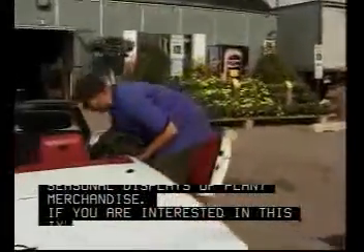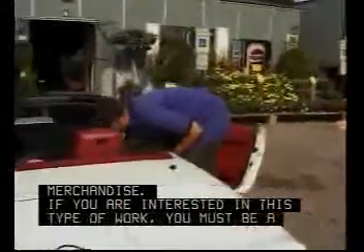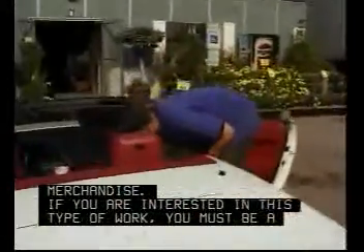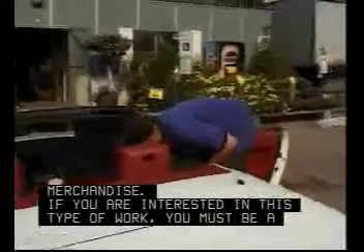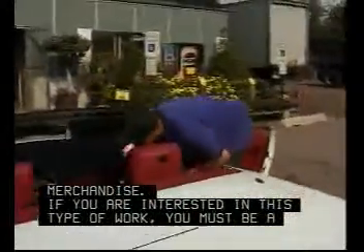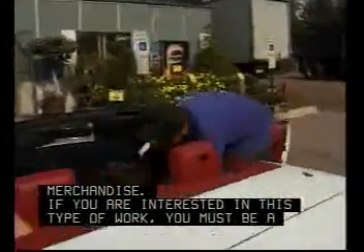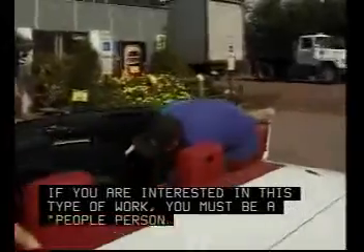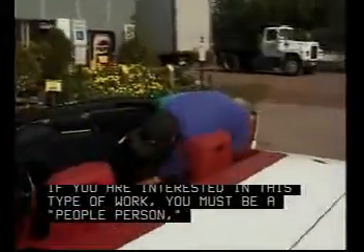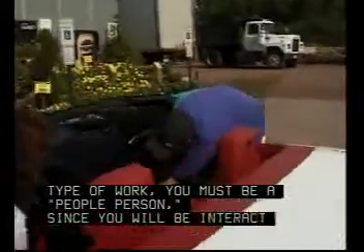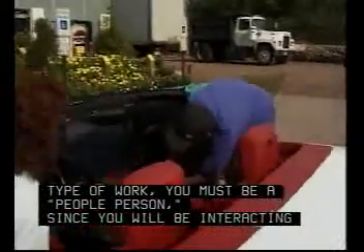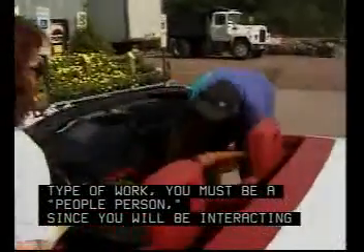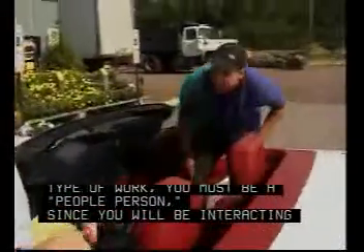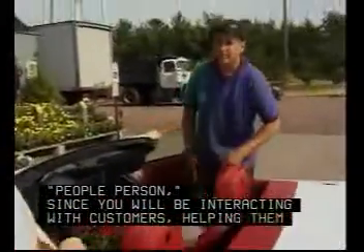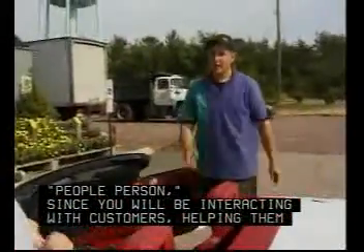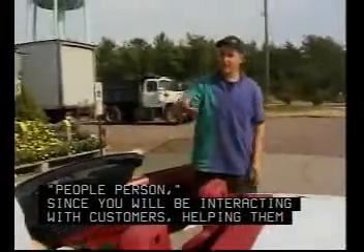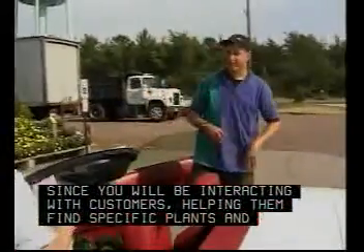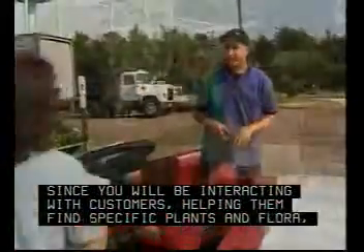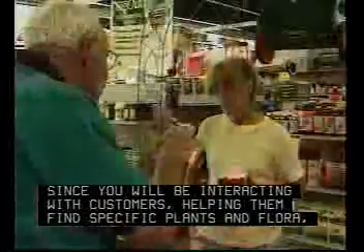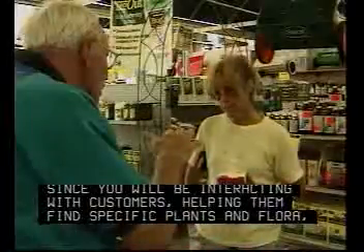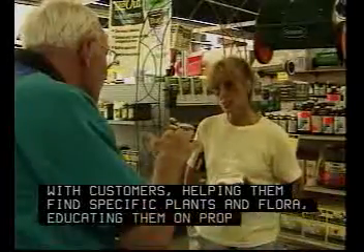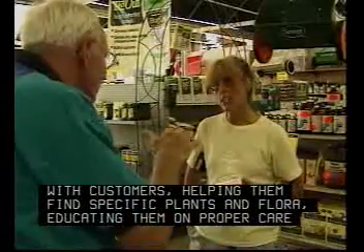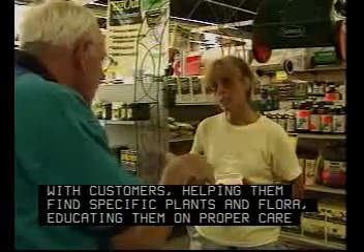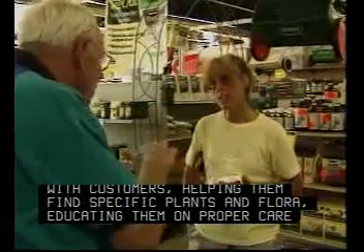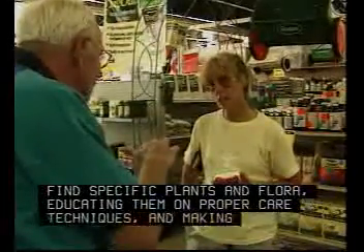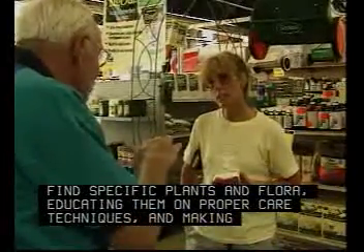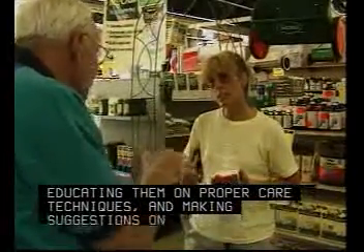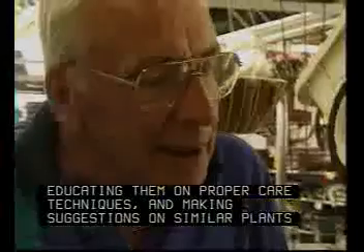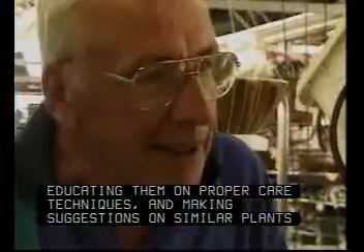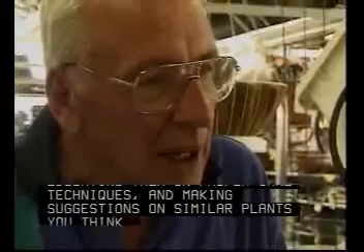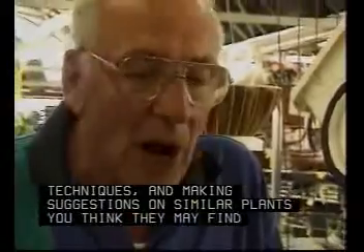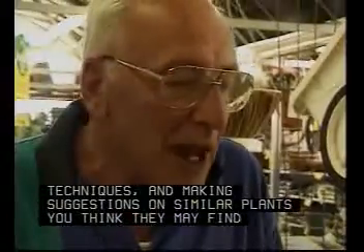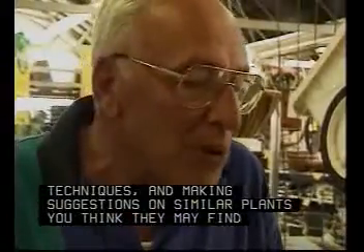If you are interested in this type of work, you must be a people person, since you will be interacting with customers, helping them find specific plants and flora, educating them on proper care techniques, and making suggestions on similar plants you think they may find interesting.